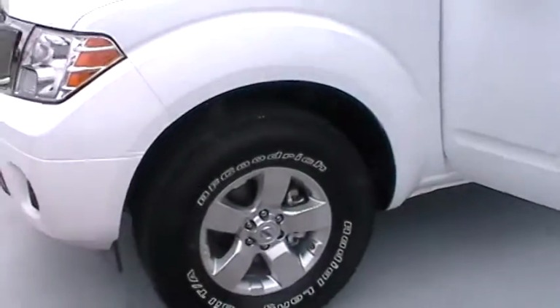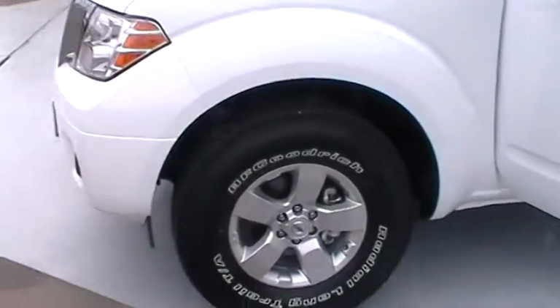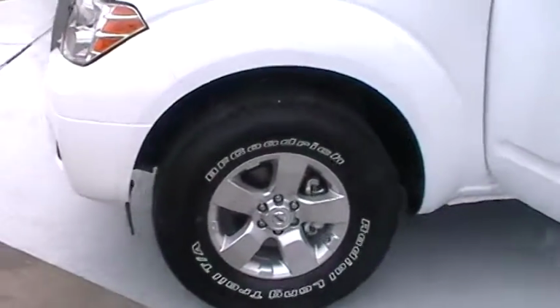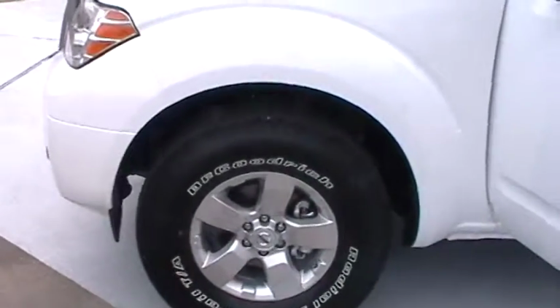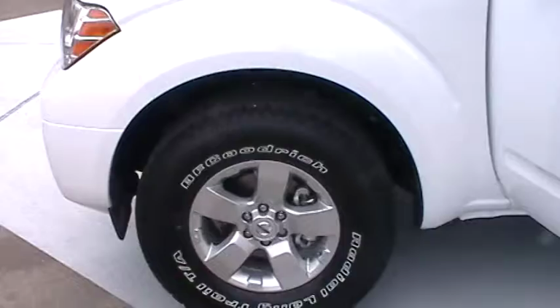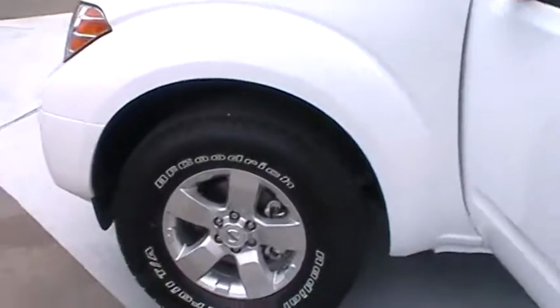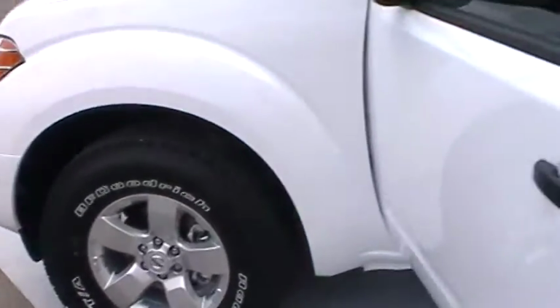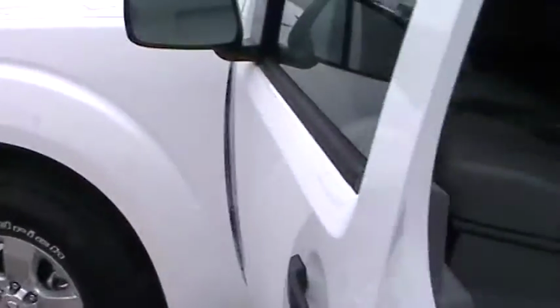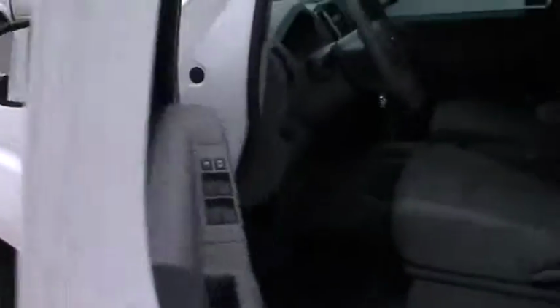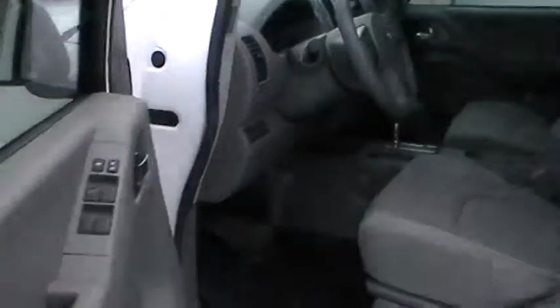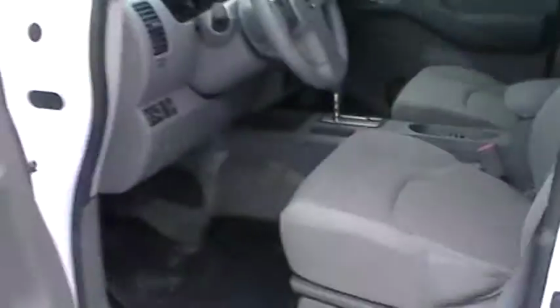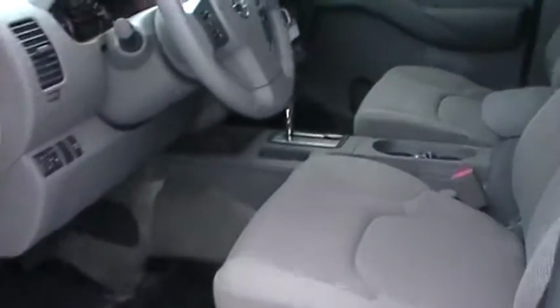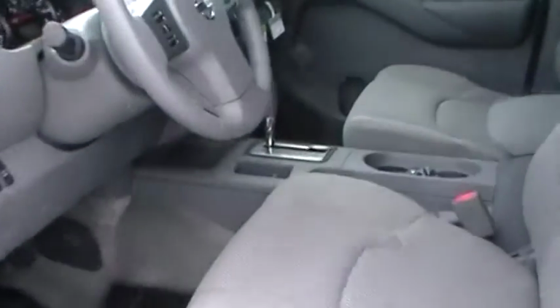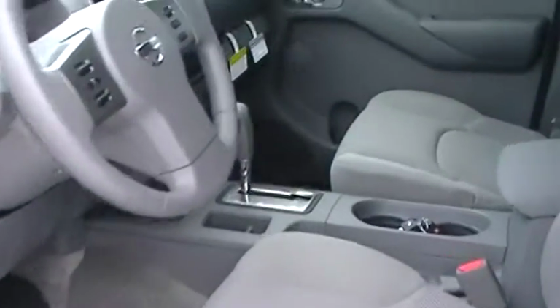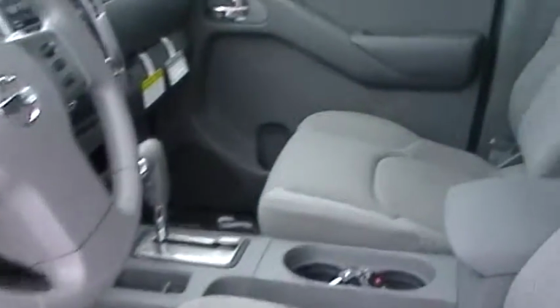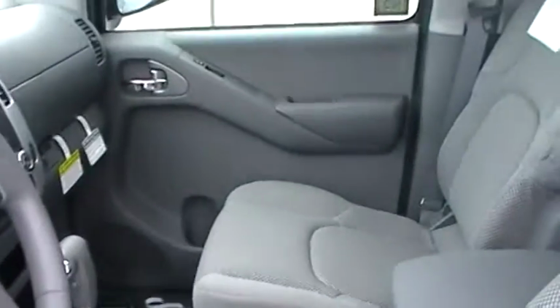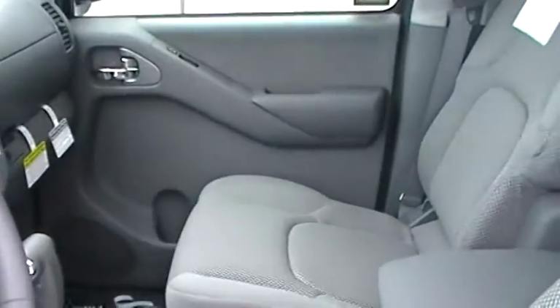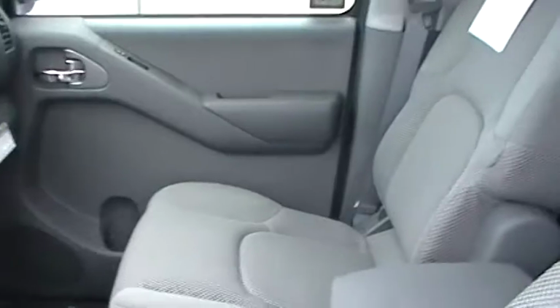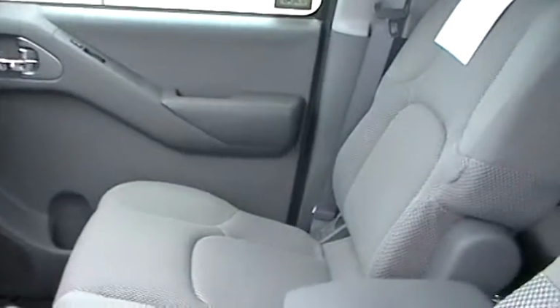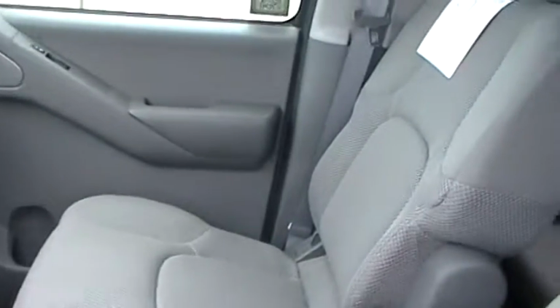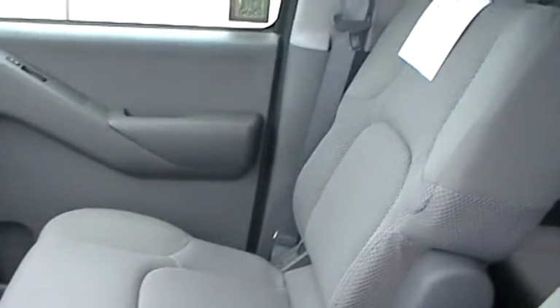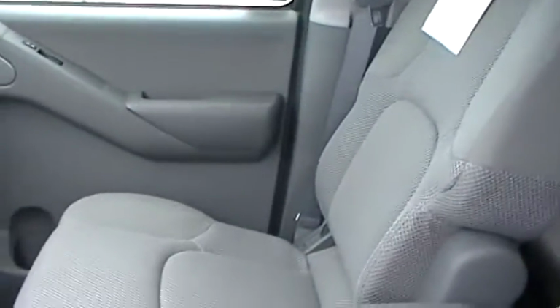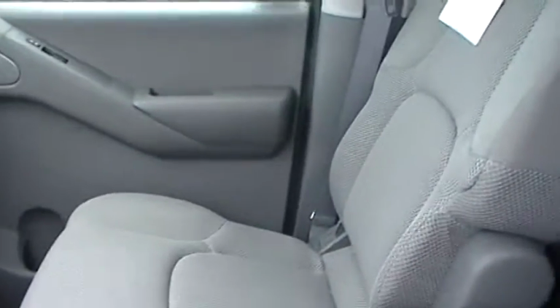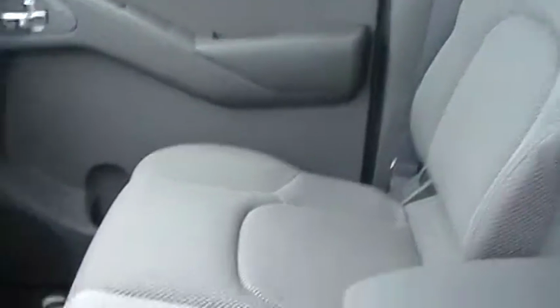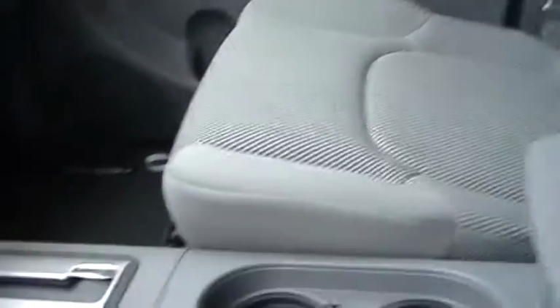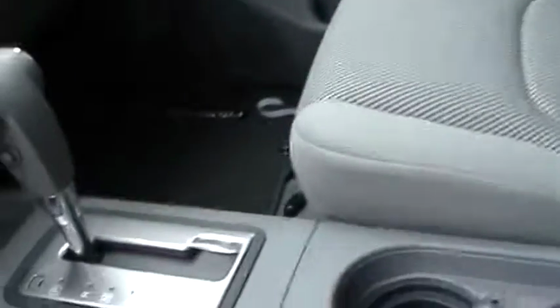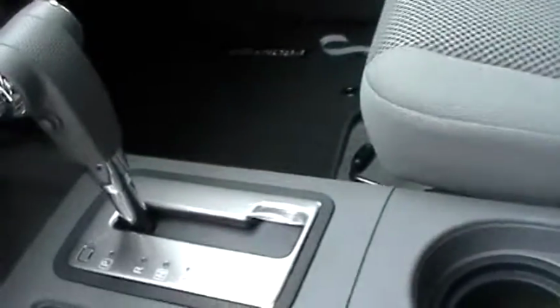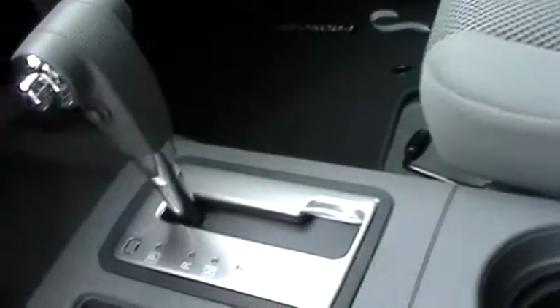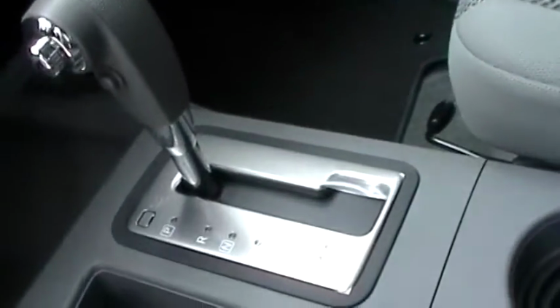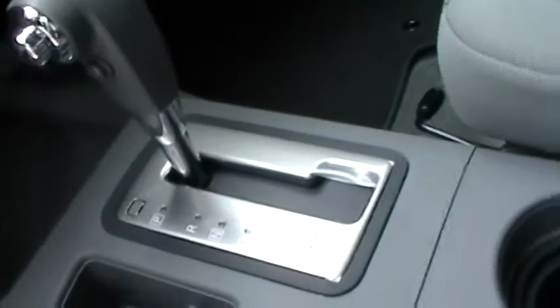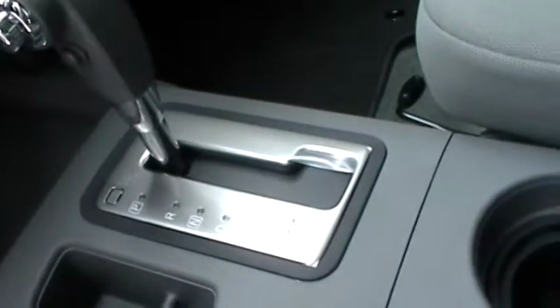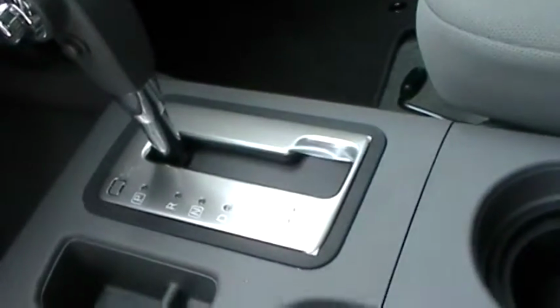This one has alloy wheels. The inside is a light gray interior. This one is an automatic.